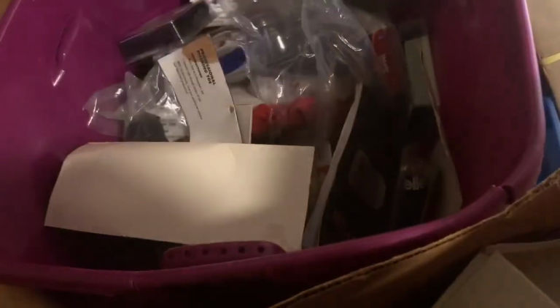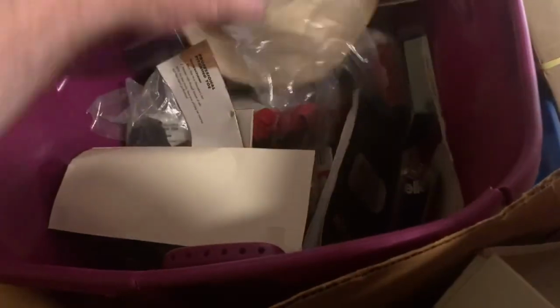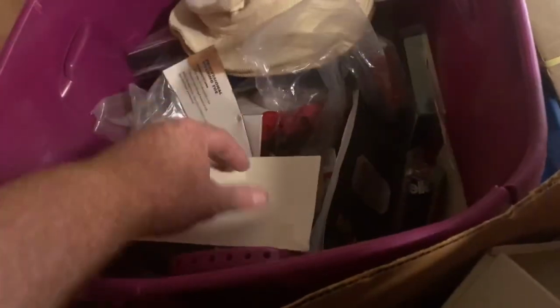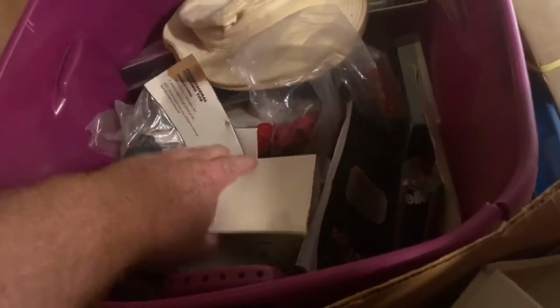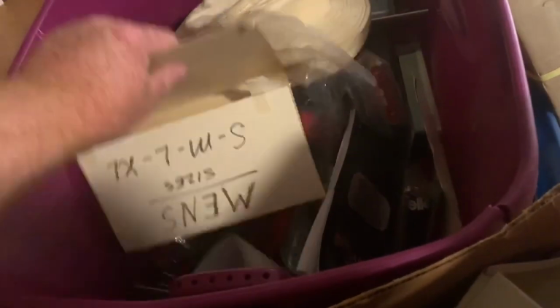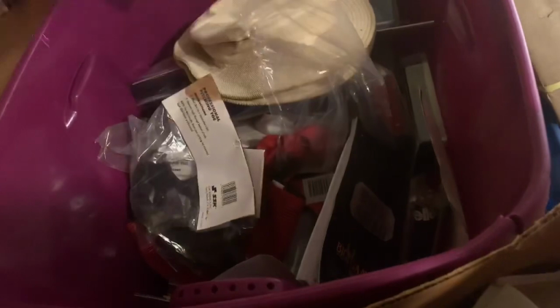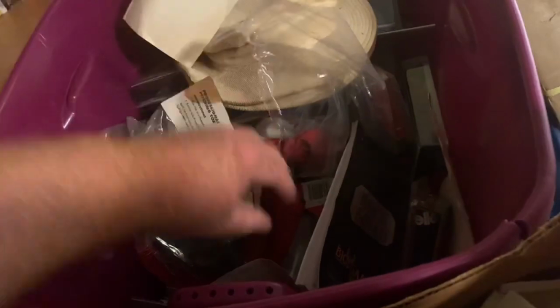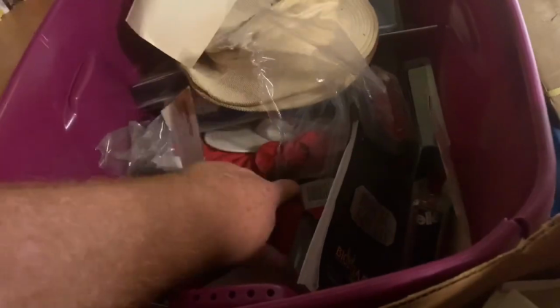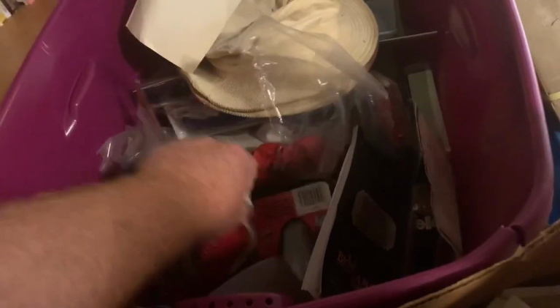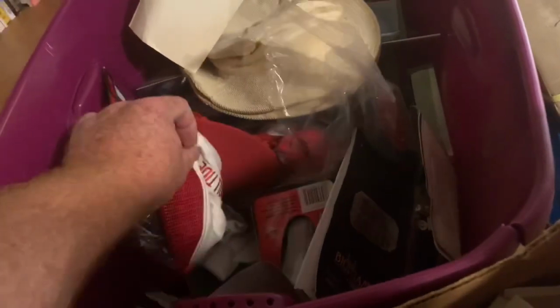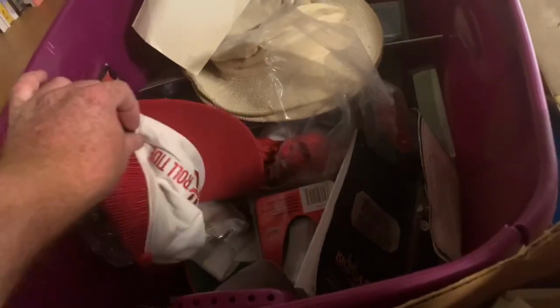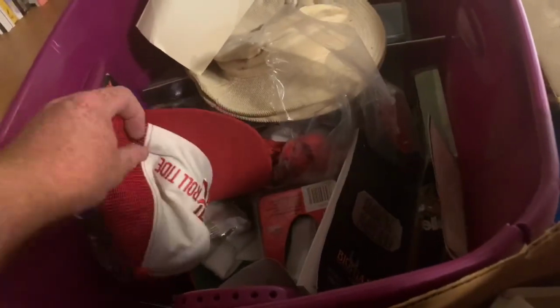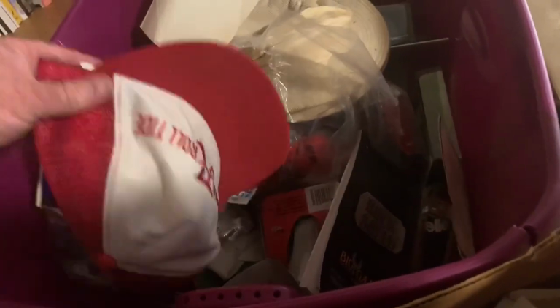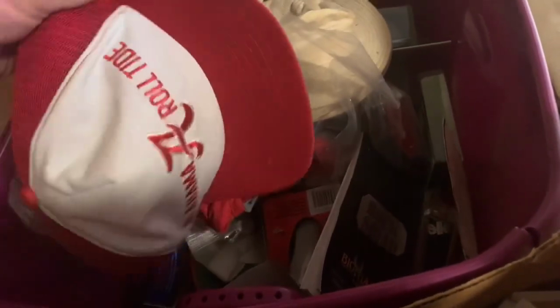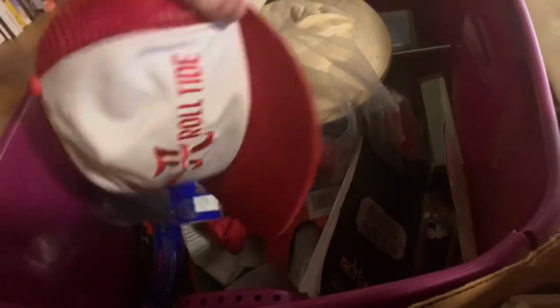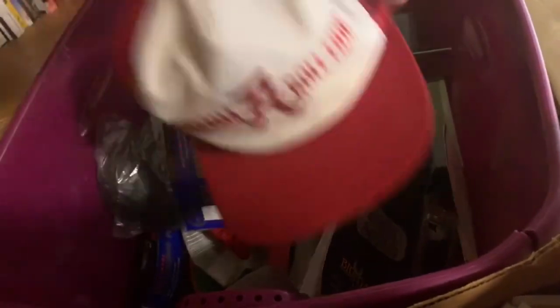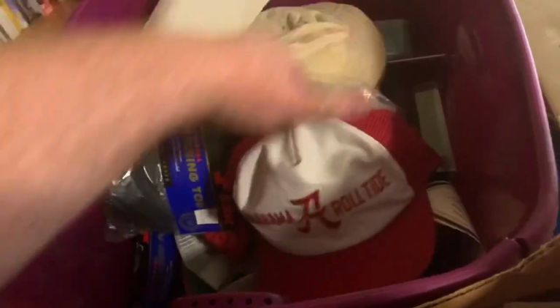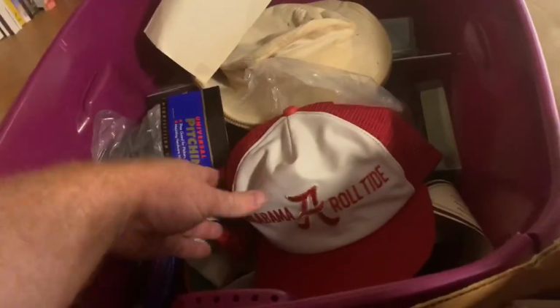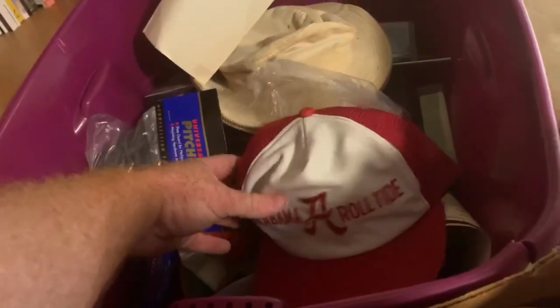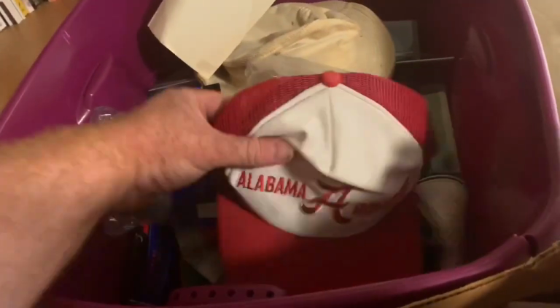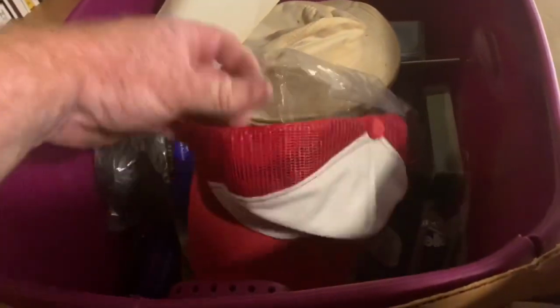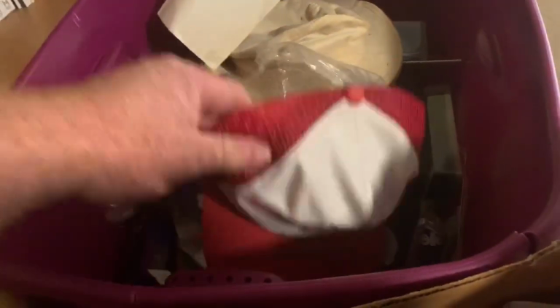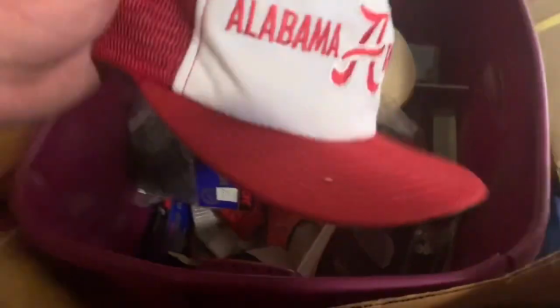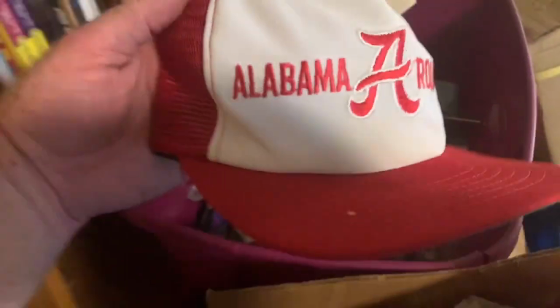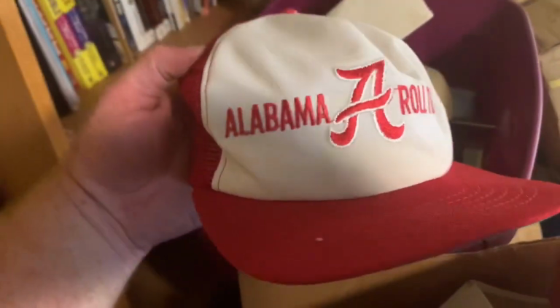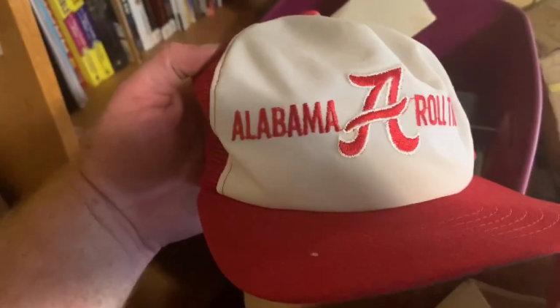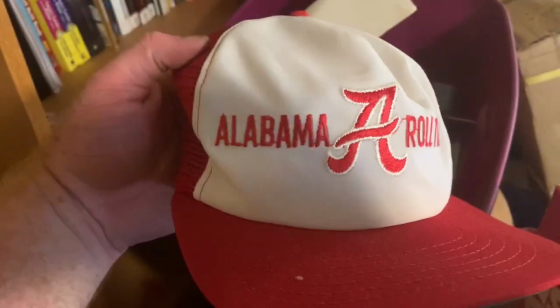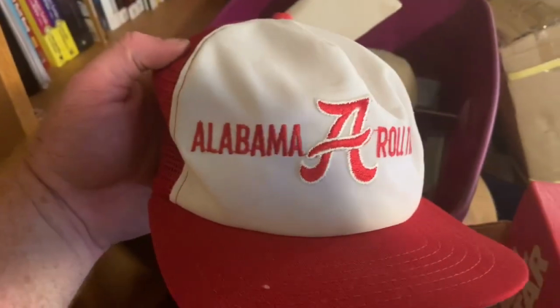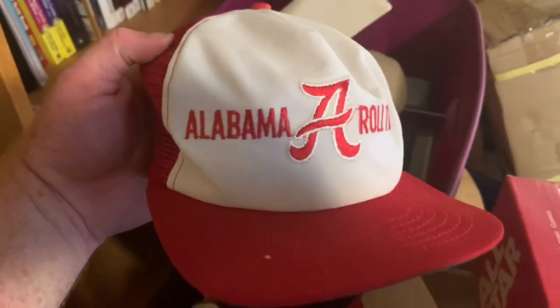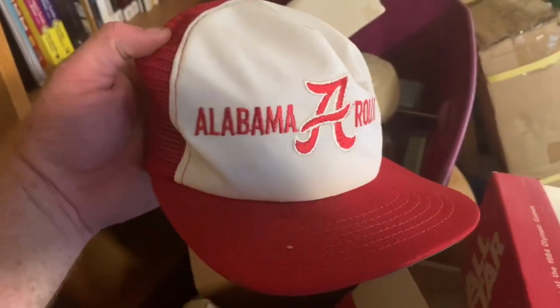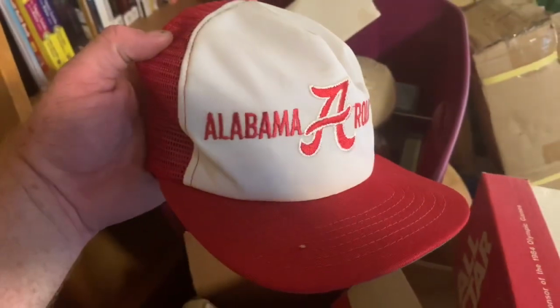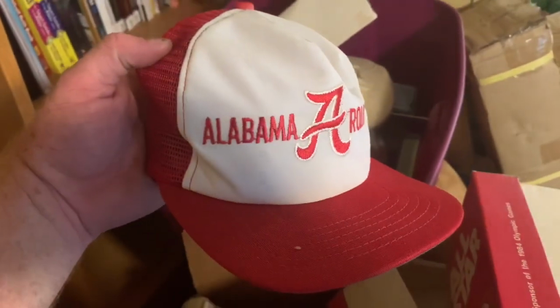Some Gilligan Island hats, tons of stuff - Alabama Roll Tide hats.